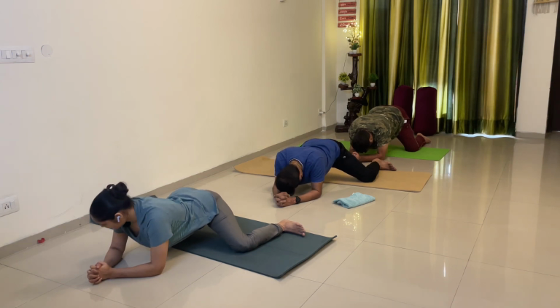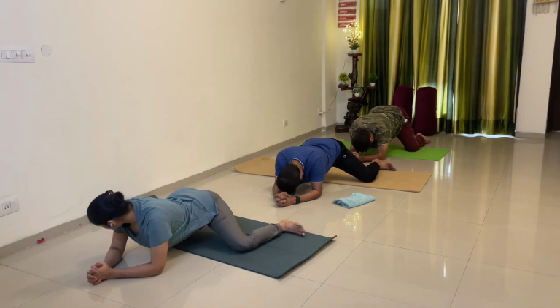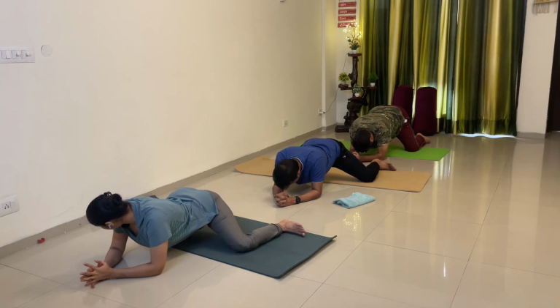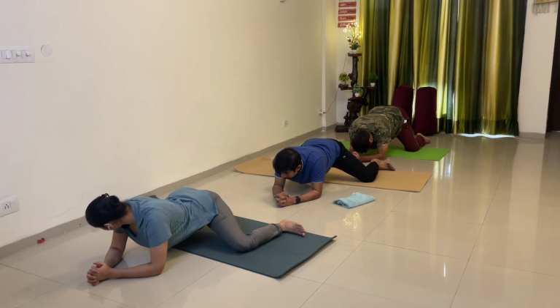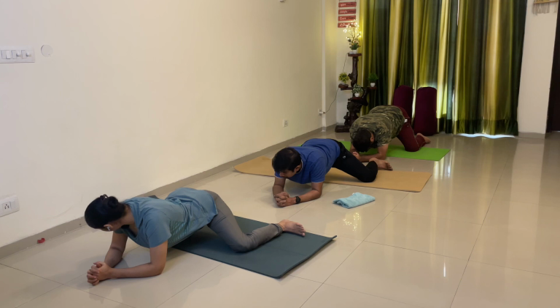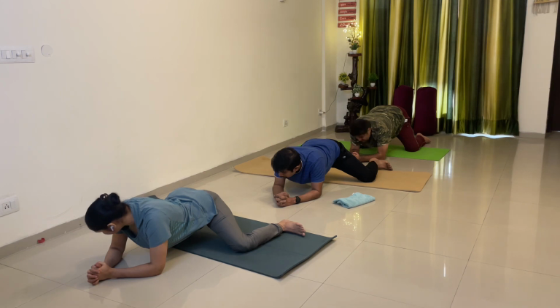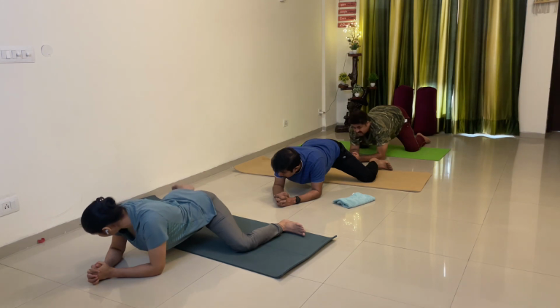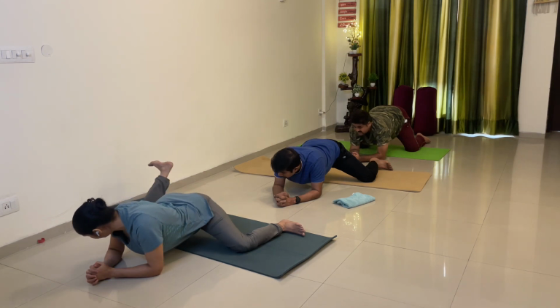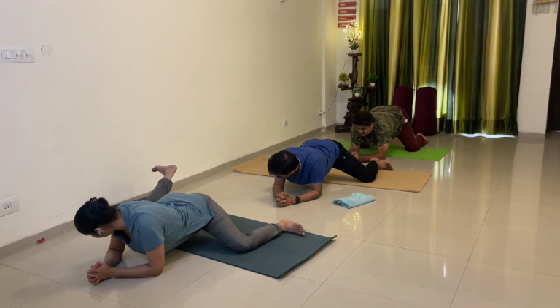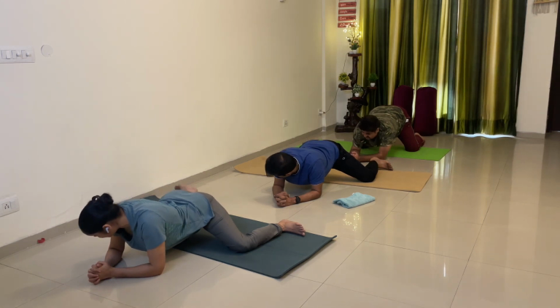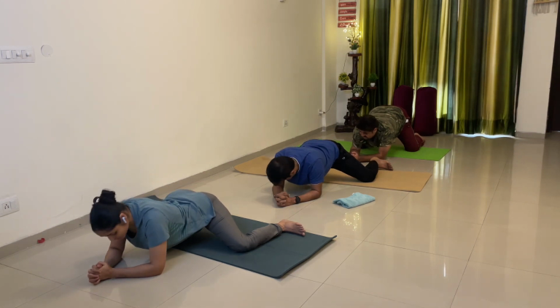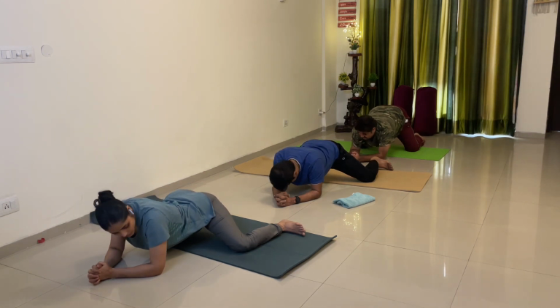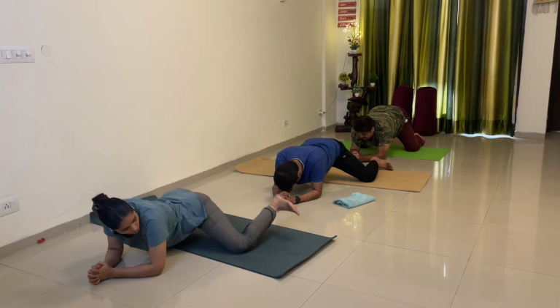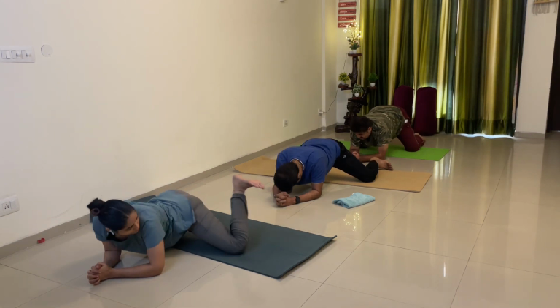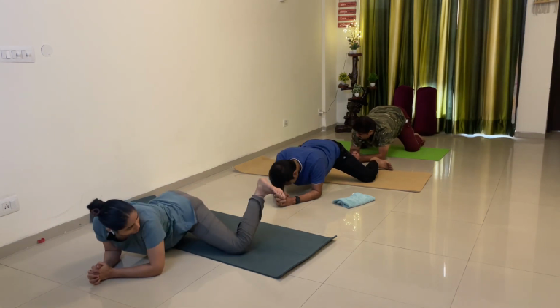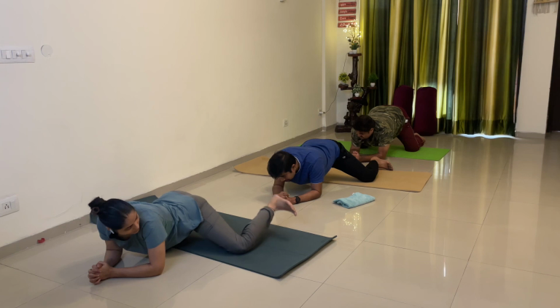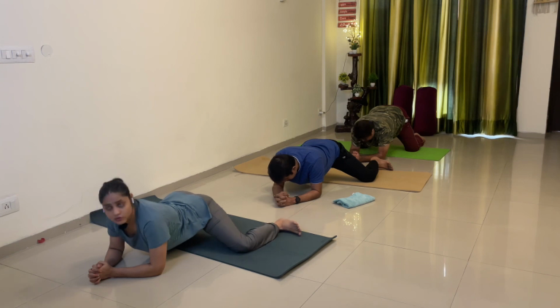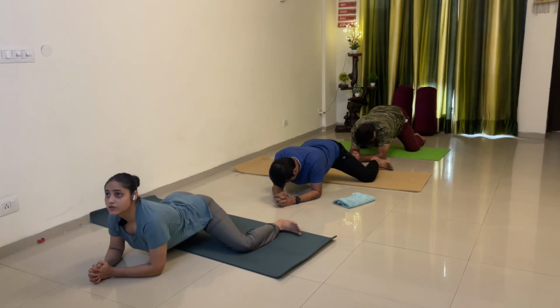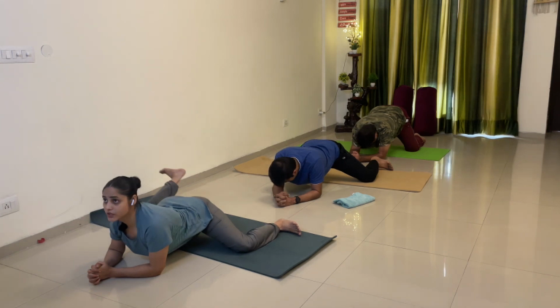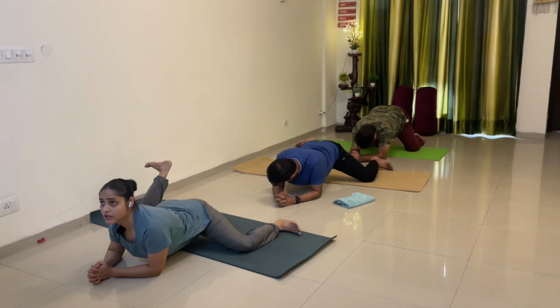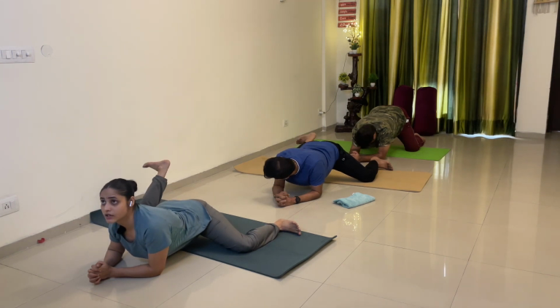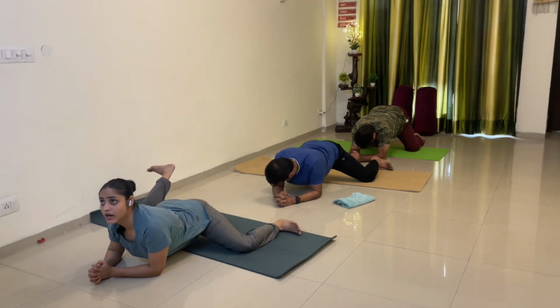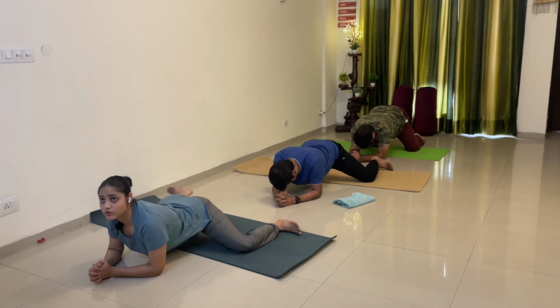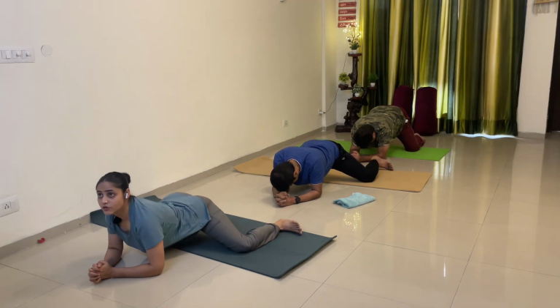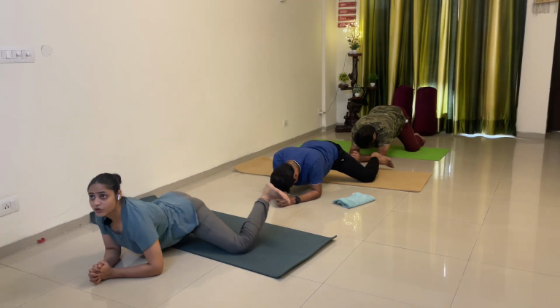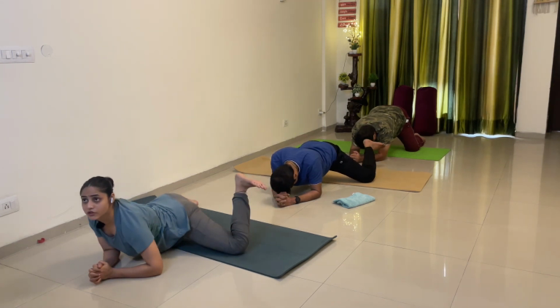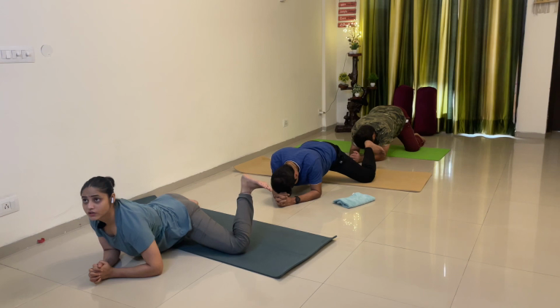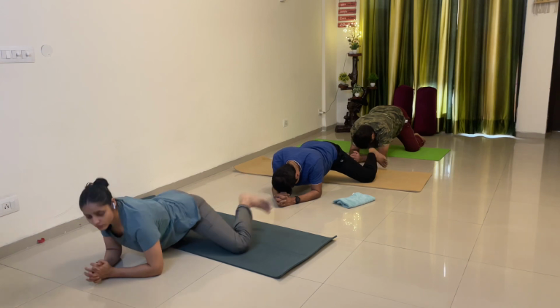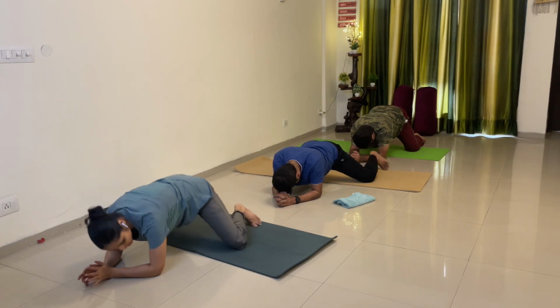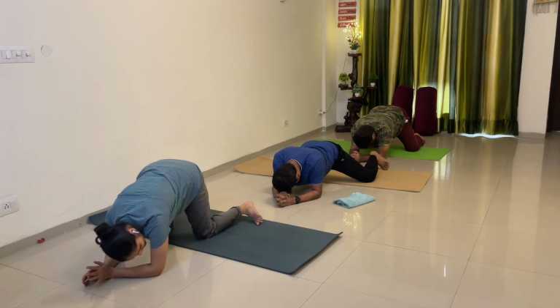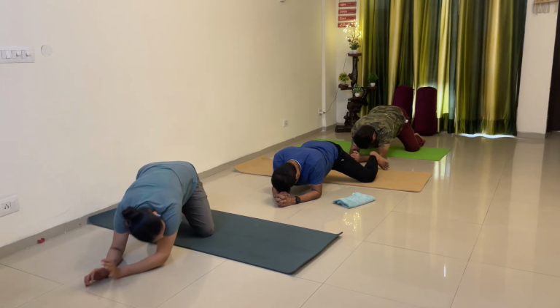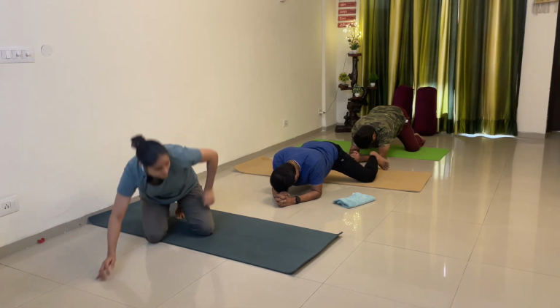Now from here start uplifting your leg up, right leg. 1, down, 2, down, 3, down, 4, down — straight leg — 5.